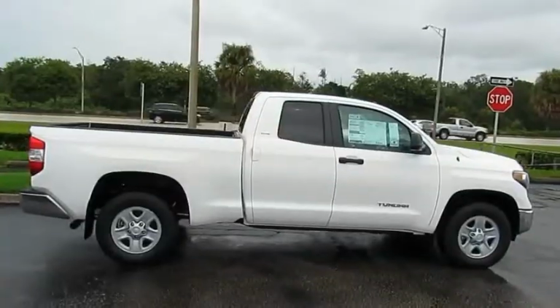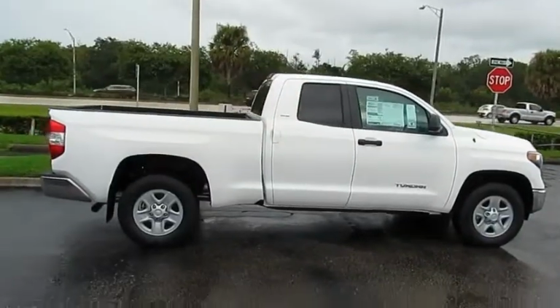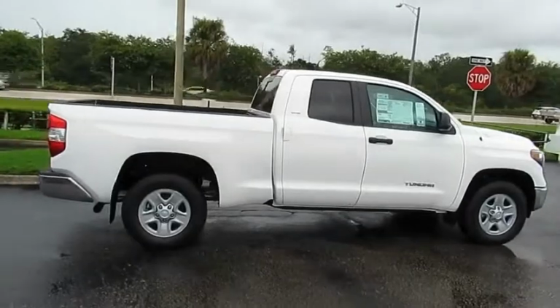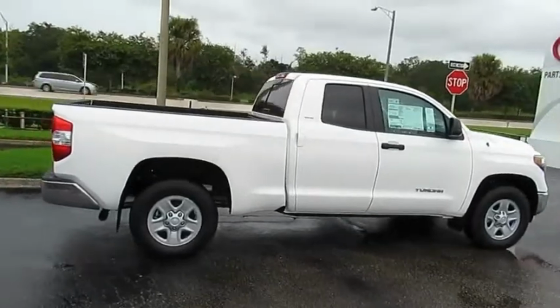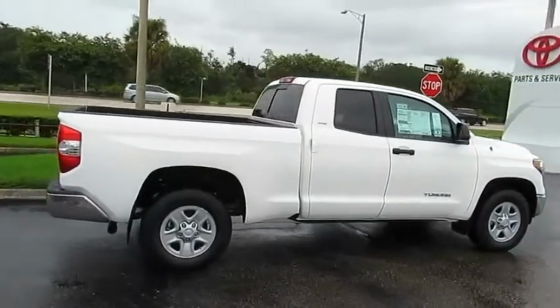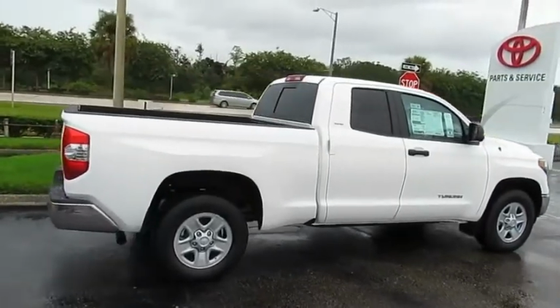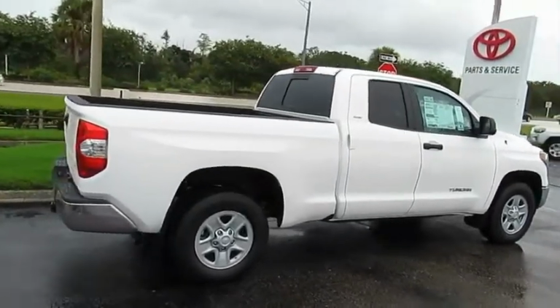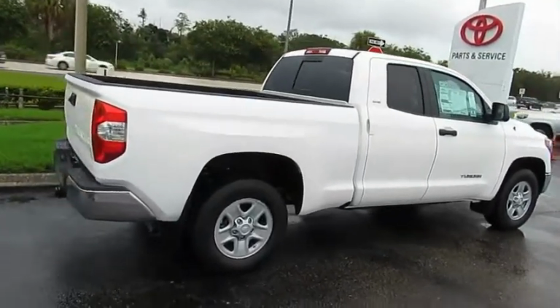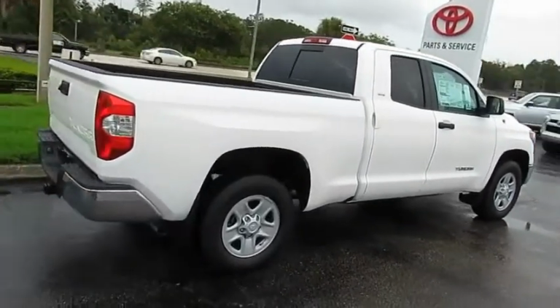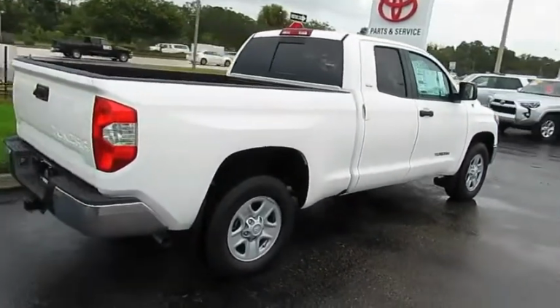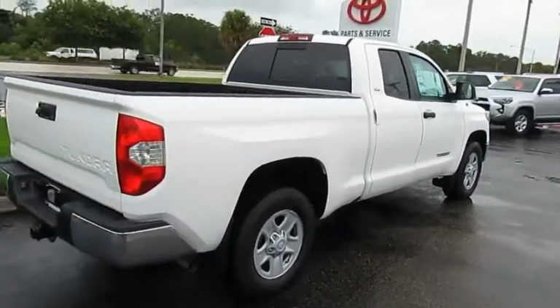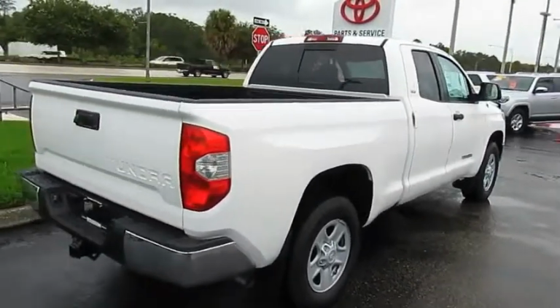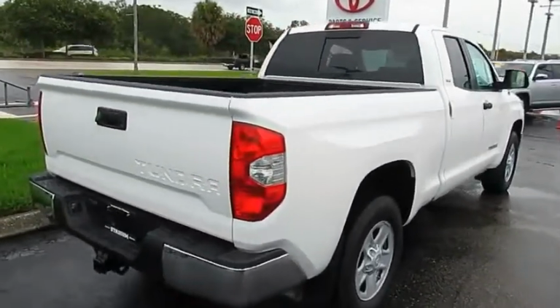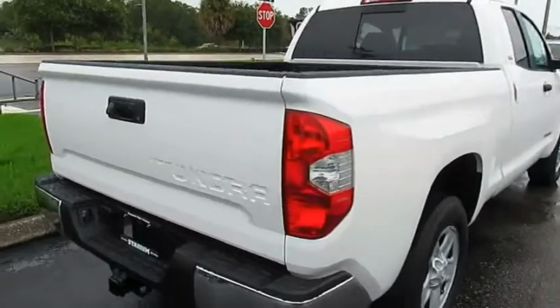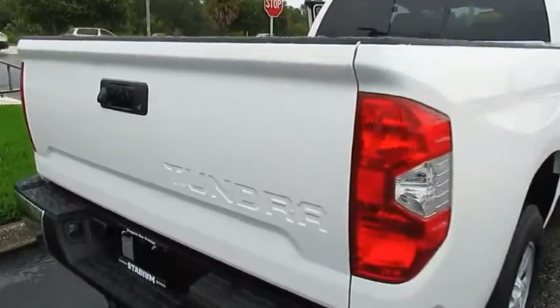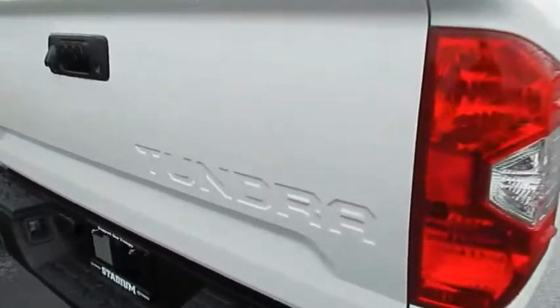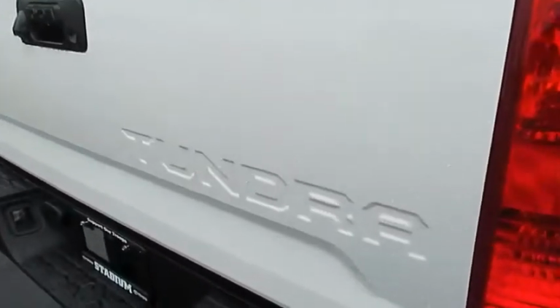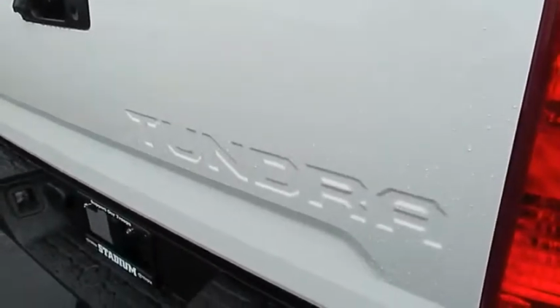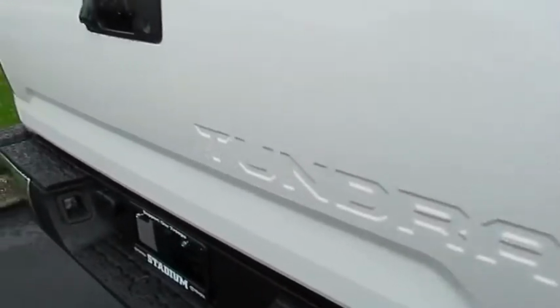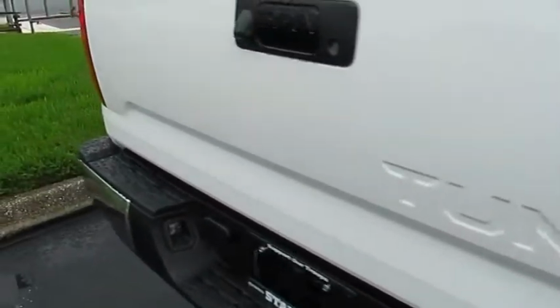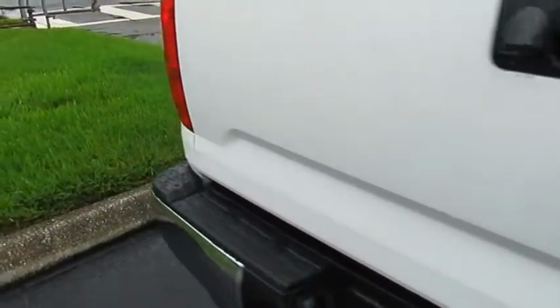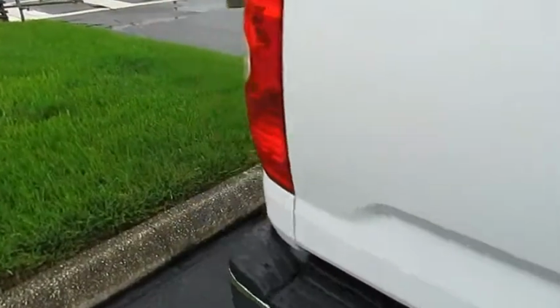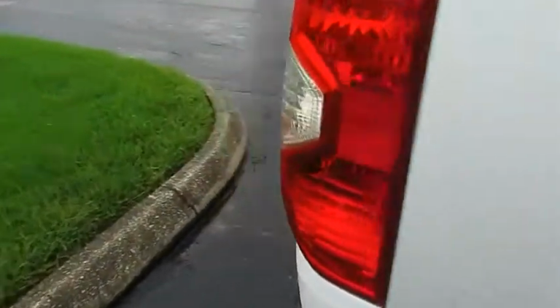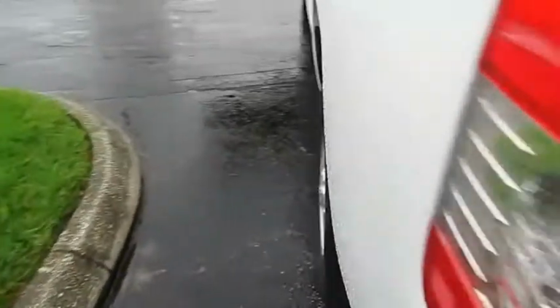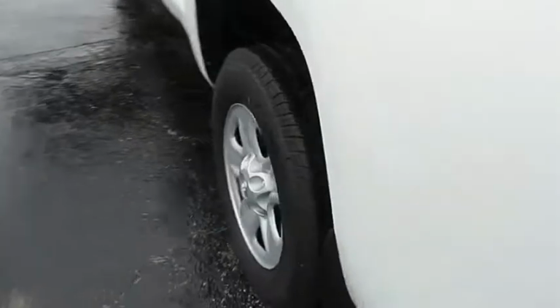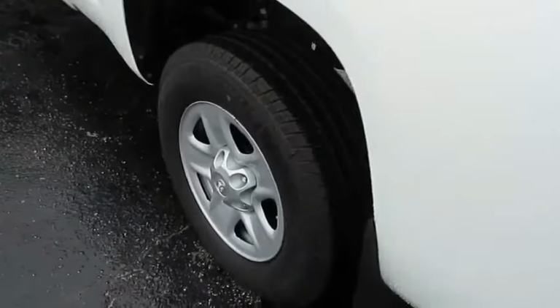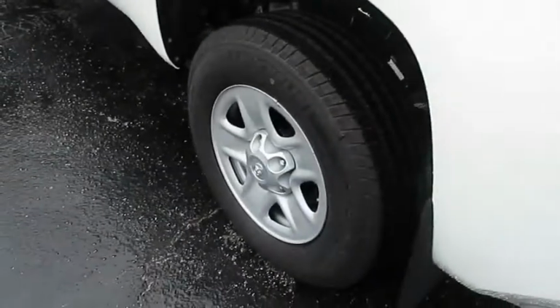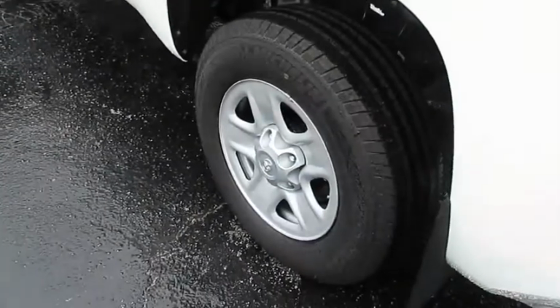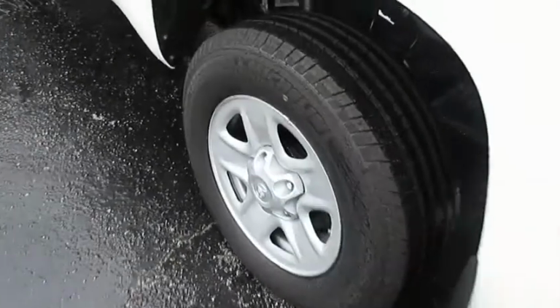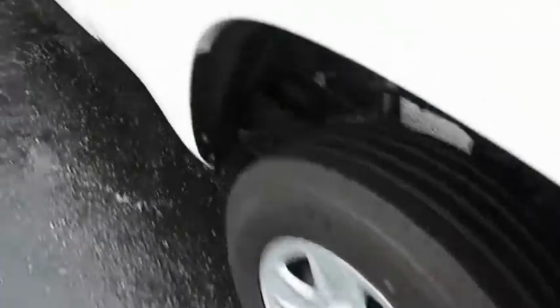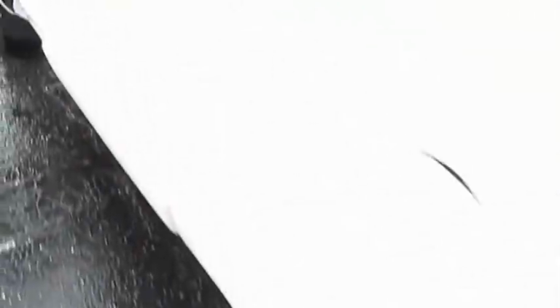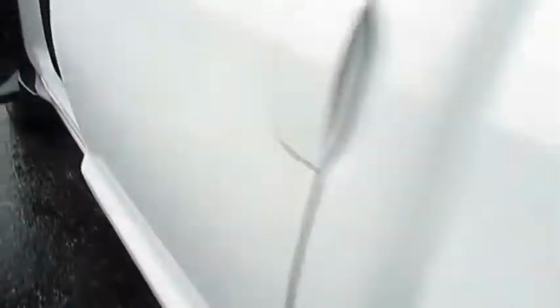Here are some of this vehicle's great options: sliding rear window, towing package, heated side mirrors, traction control, intermittent wipers, daytime running lights, remote keyless entry, fog lights, headlights auto off, mirror memory.